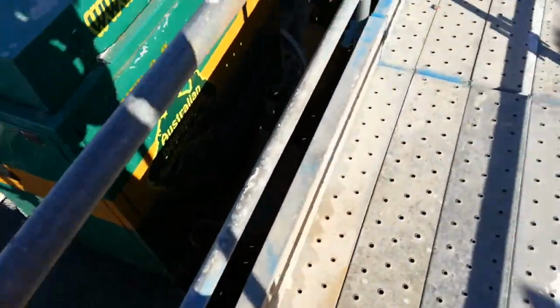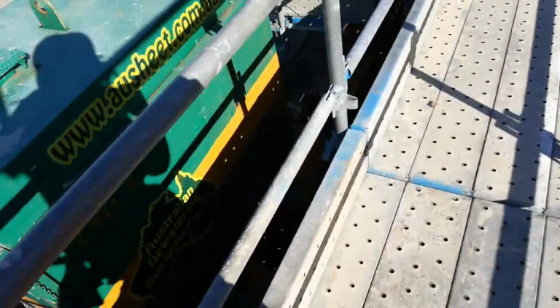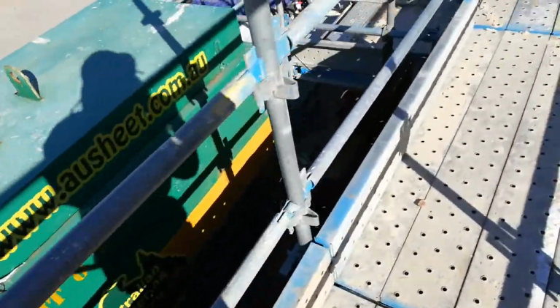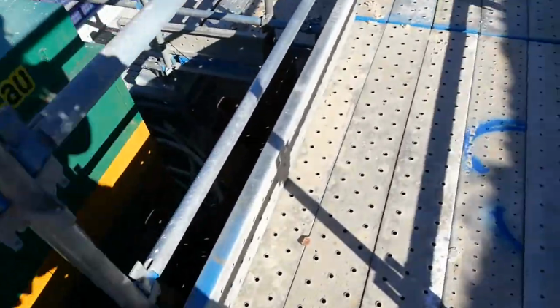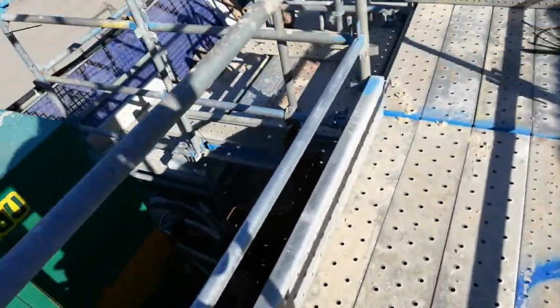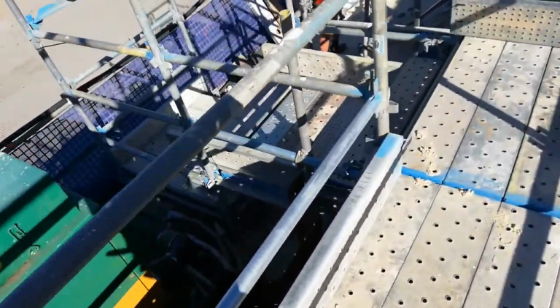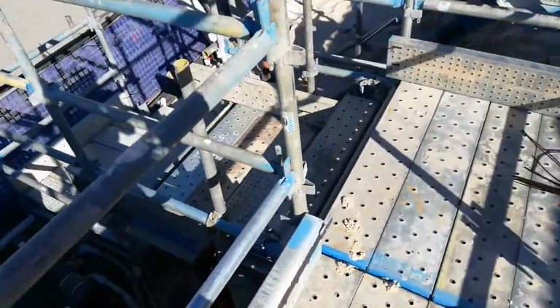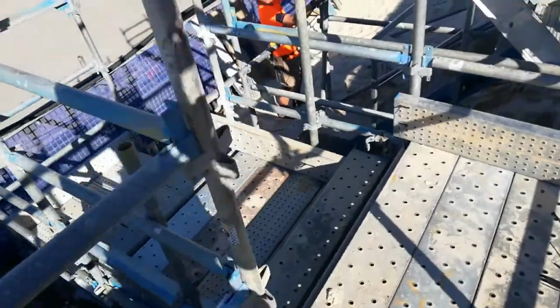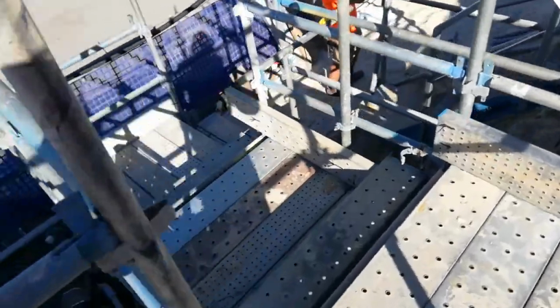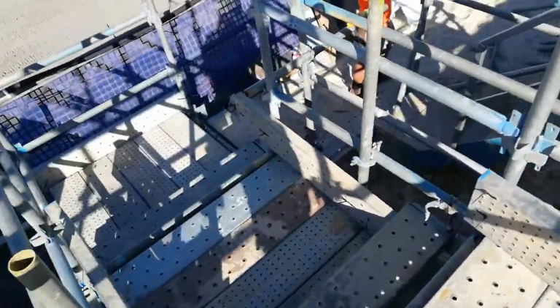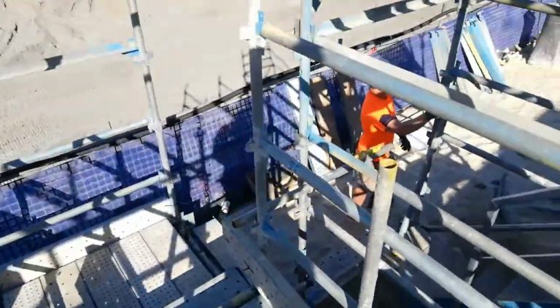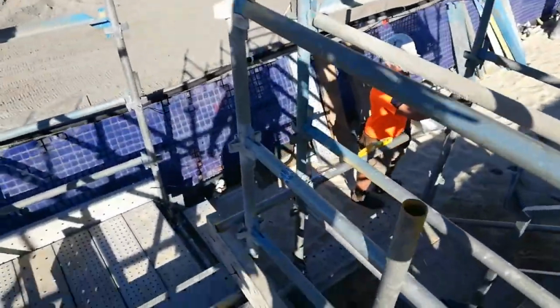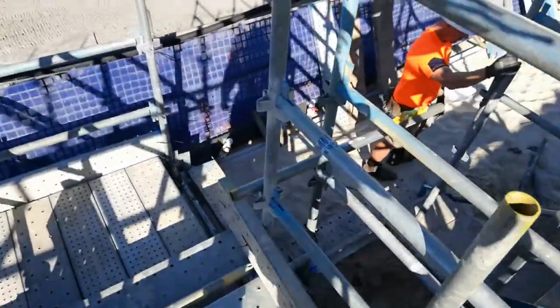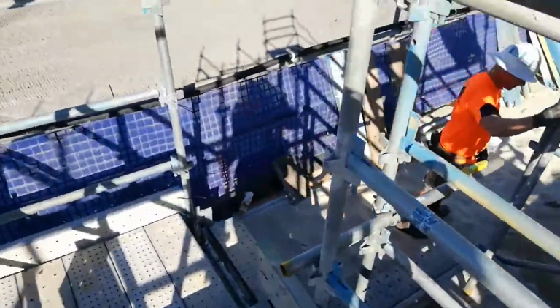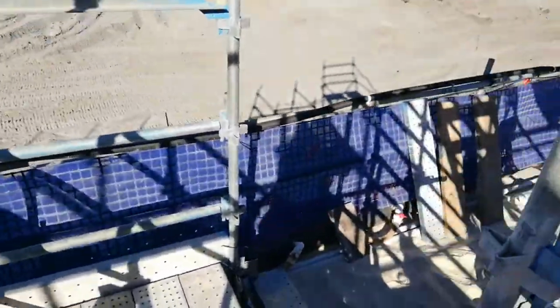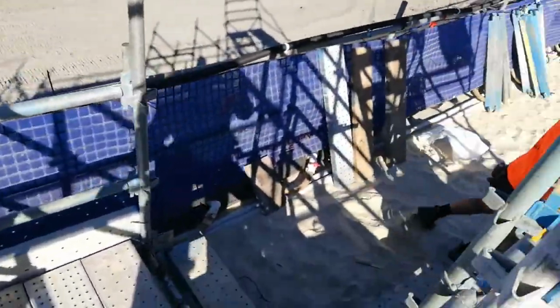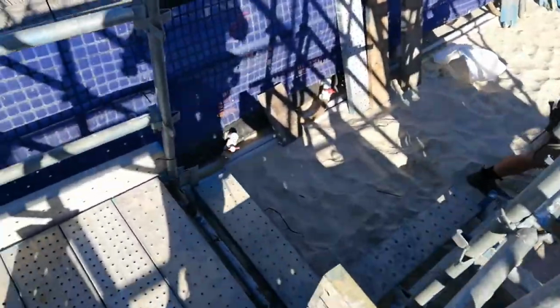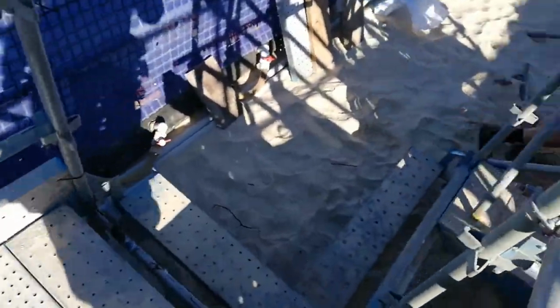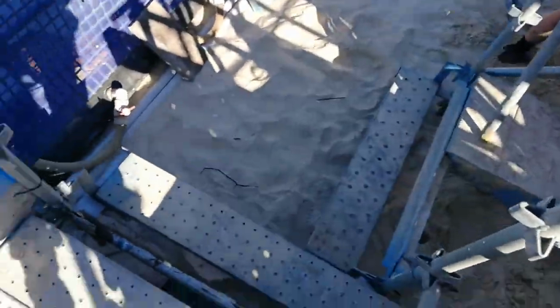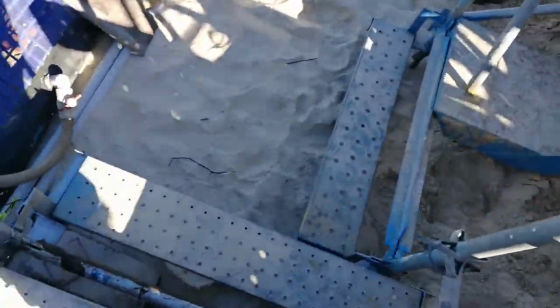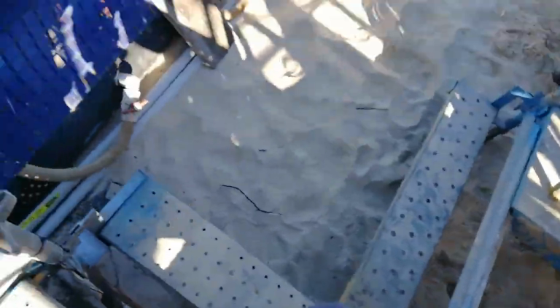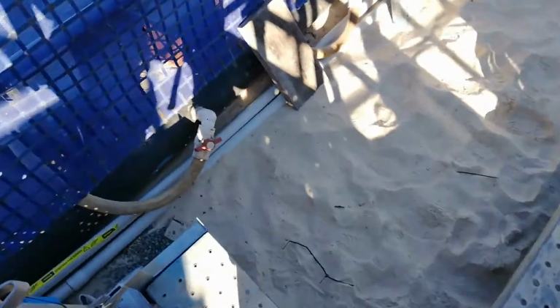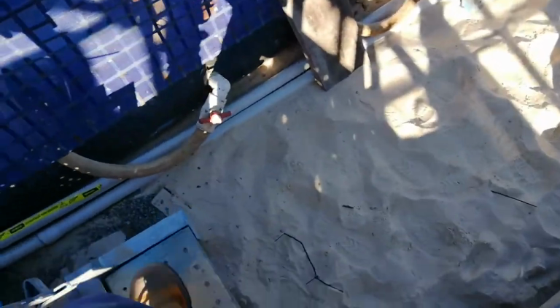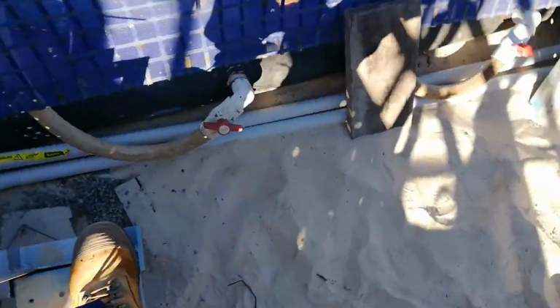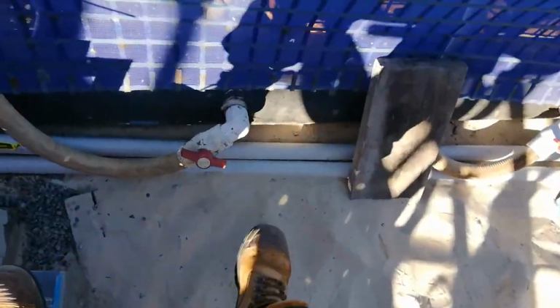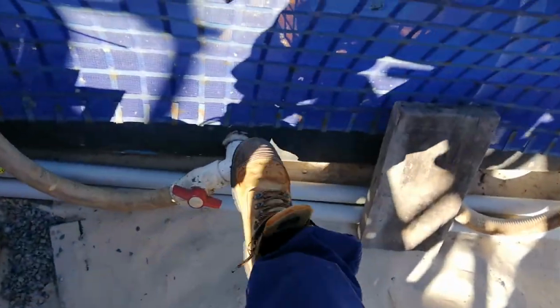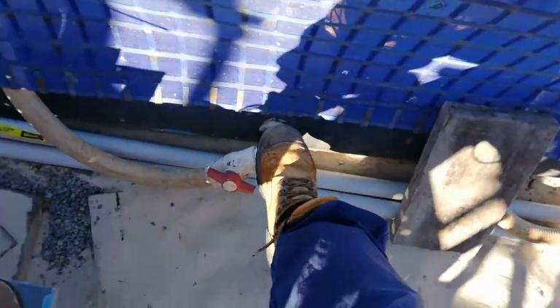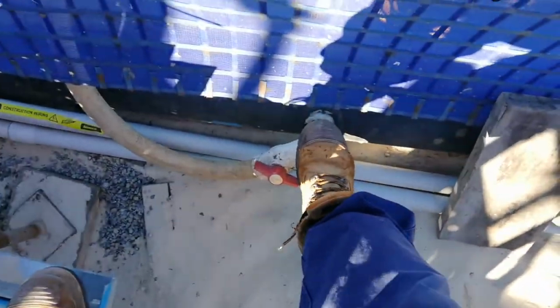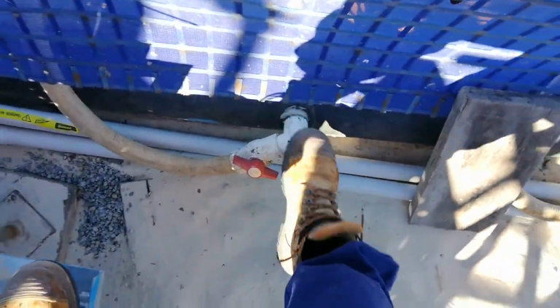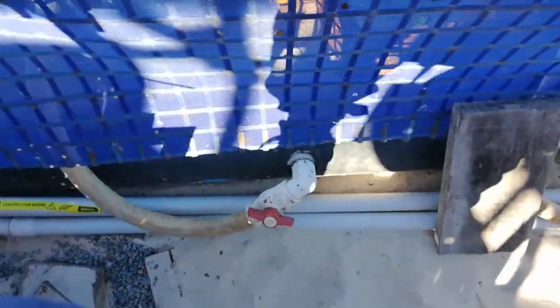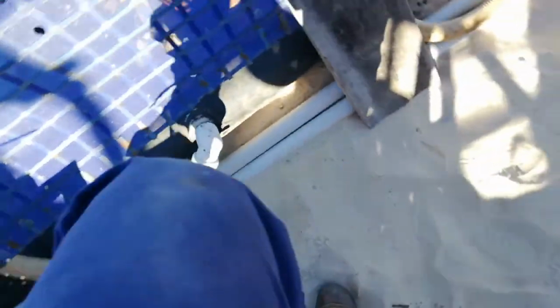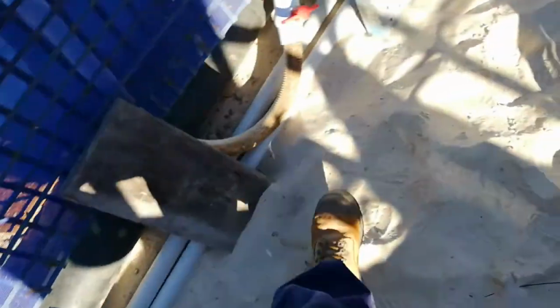They're running 24/7 pumping all that water out. See these pipes here — those are the valves that let all the water come out.